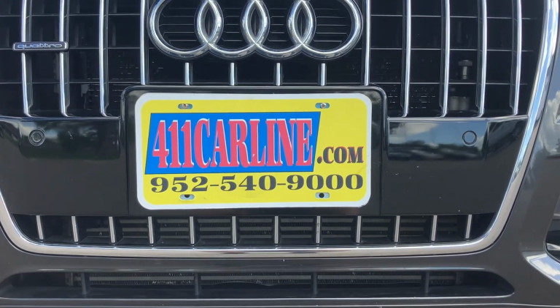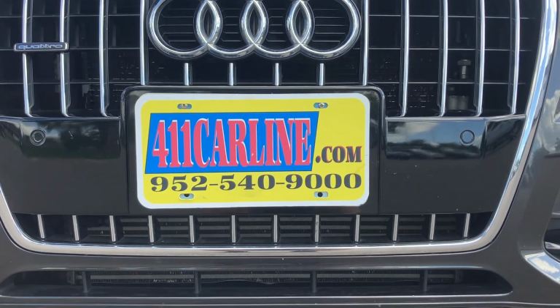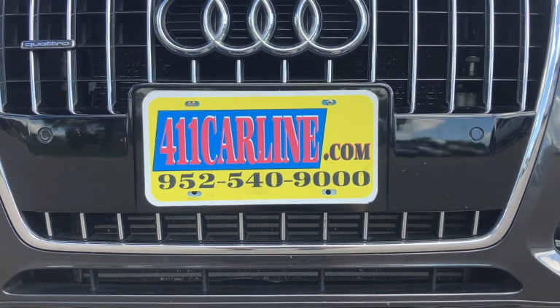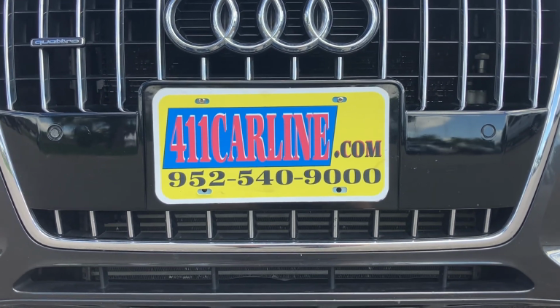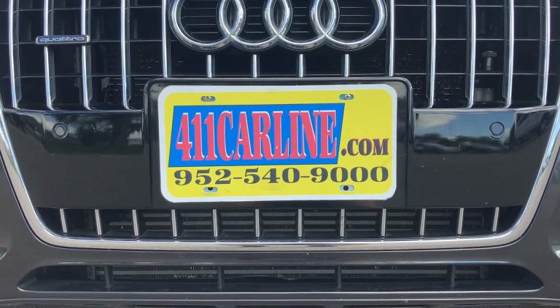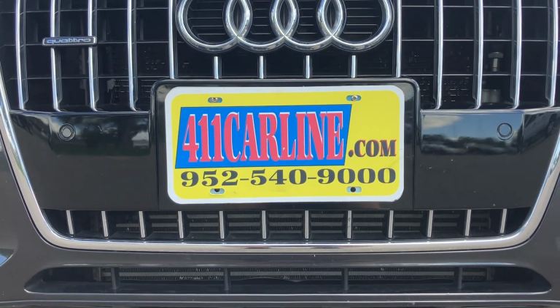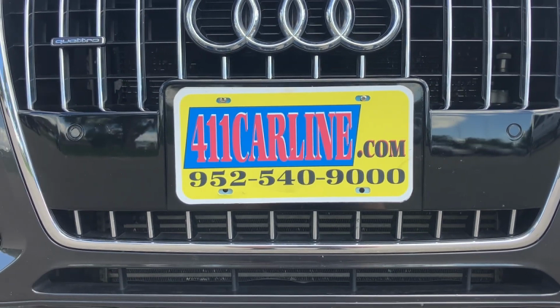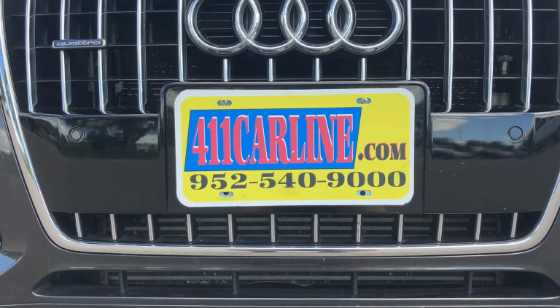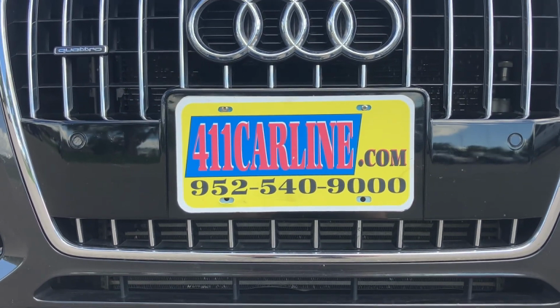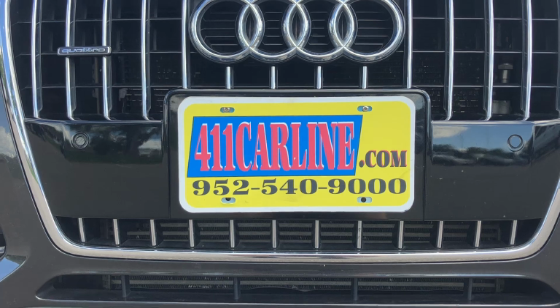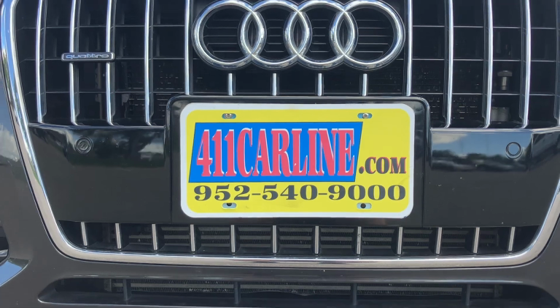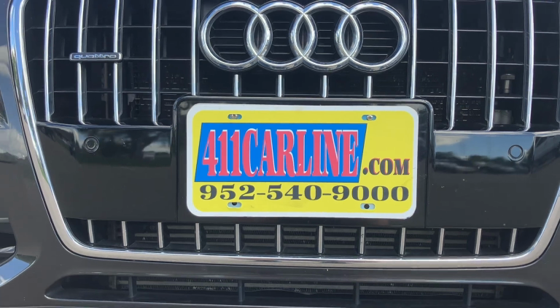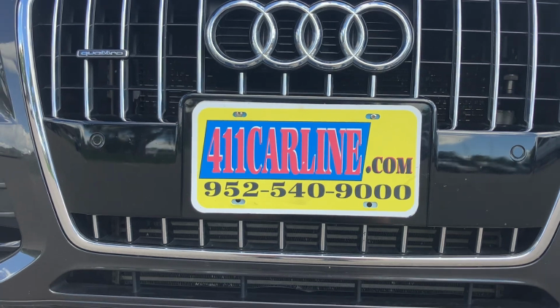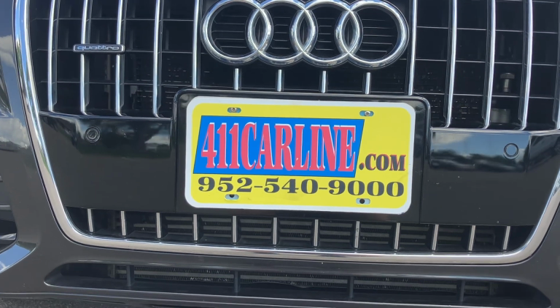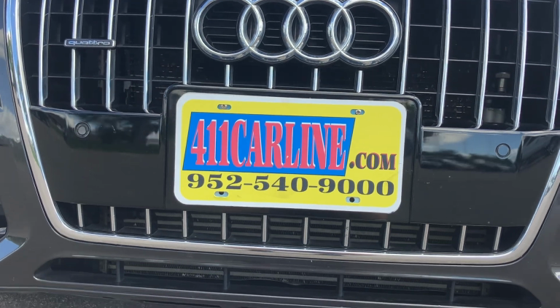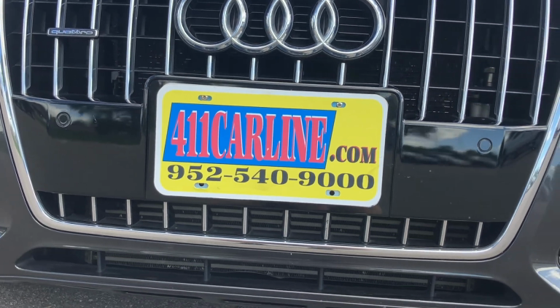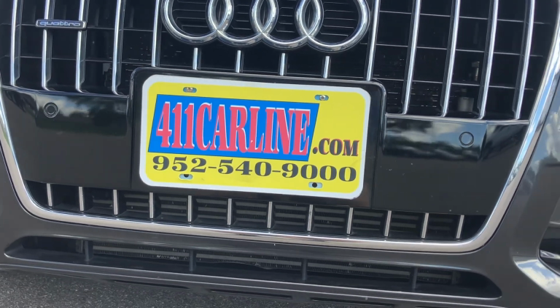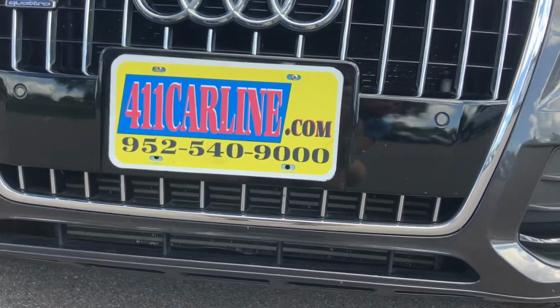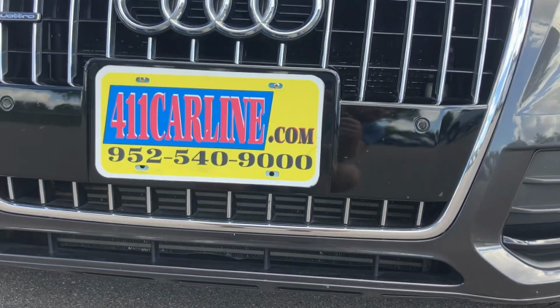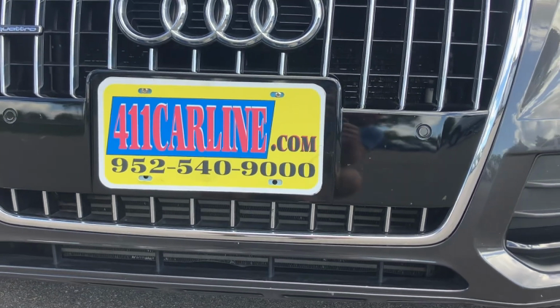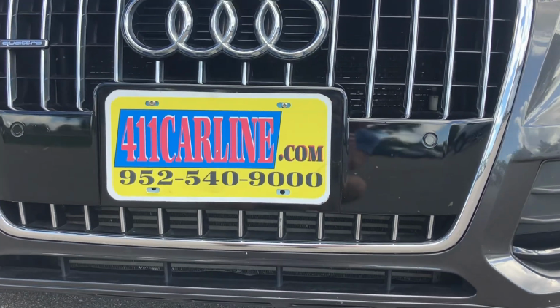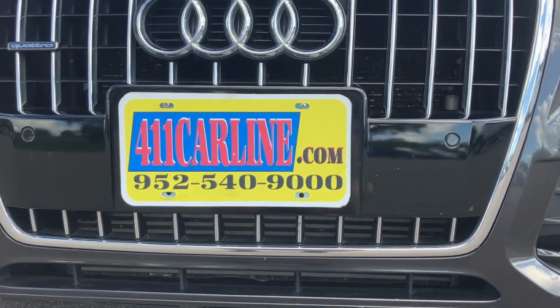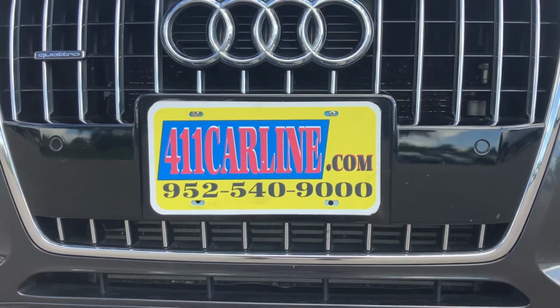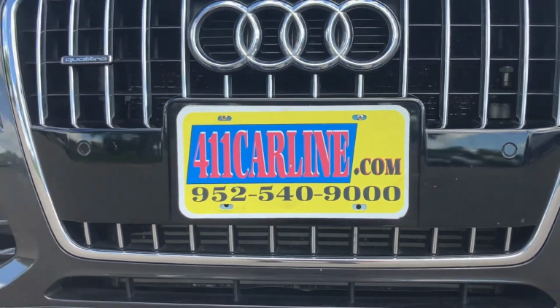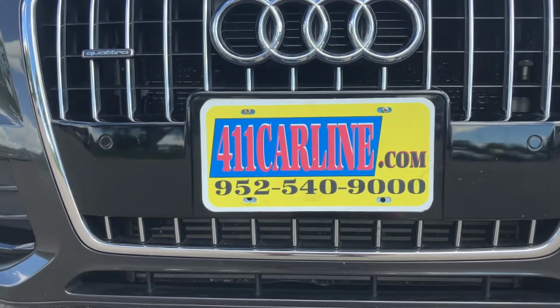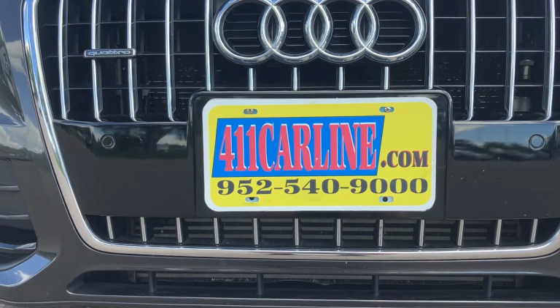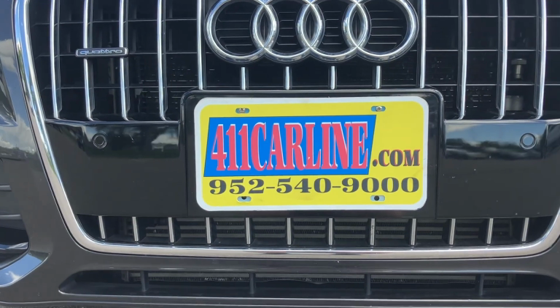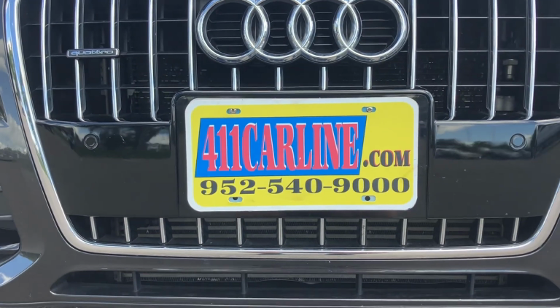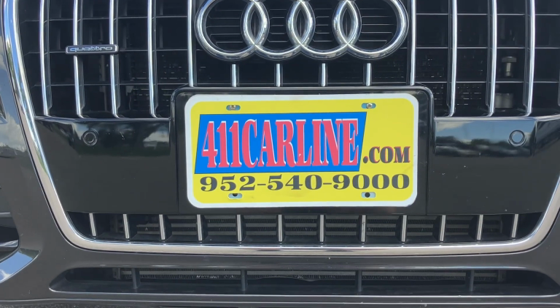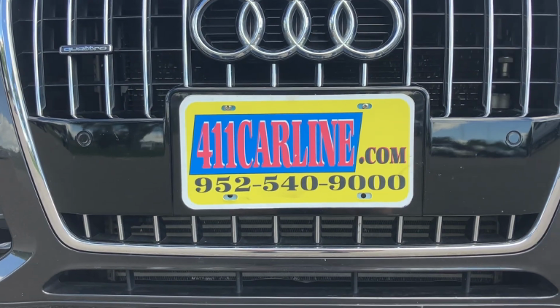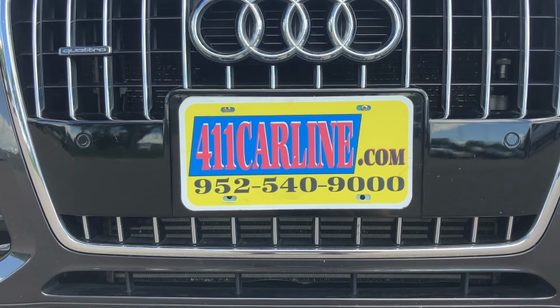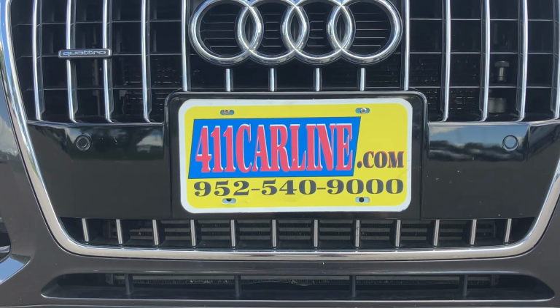952-540-9000 is our phone number. Give us a call to ask any questions or to set up an appointment. We are by appointment only, so please do call in advance. We appreciate that.